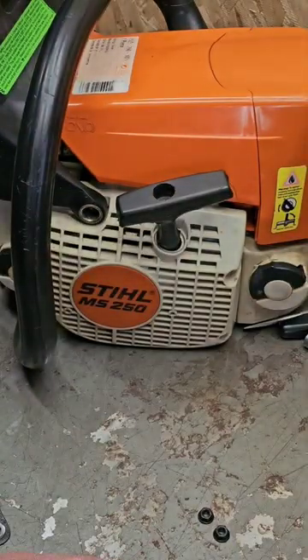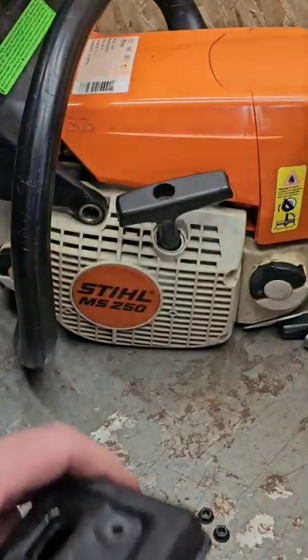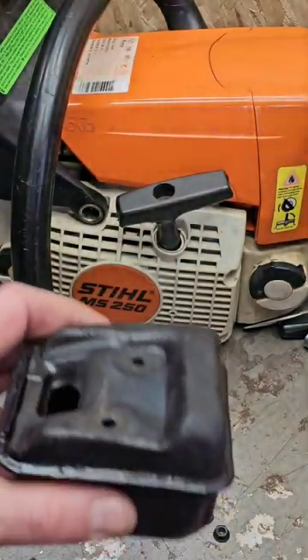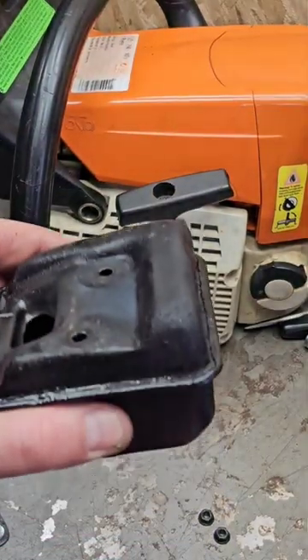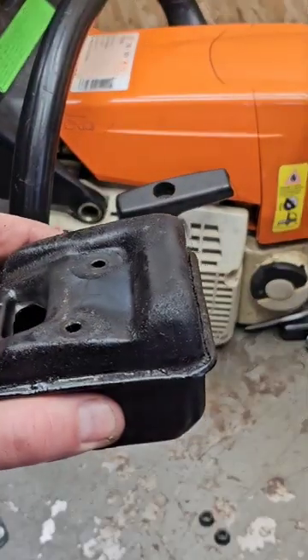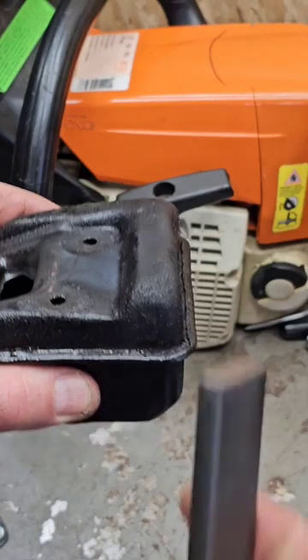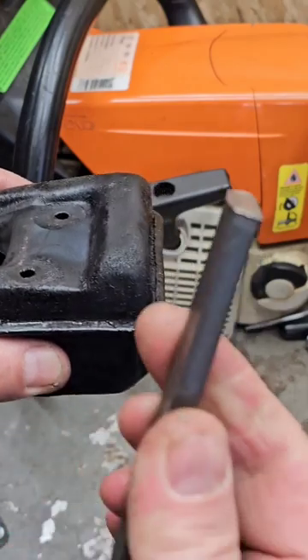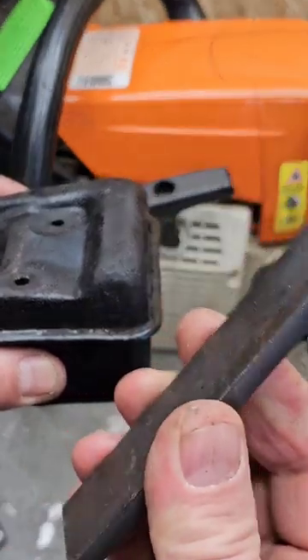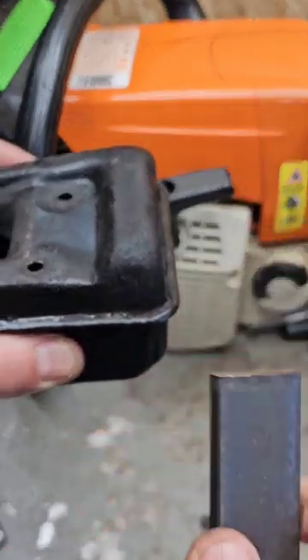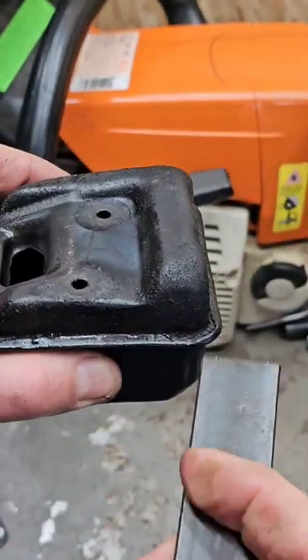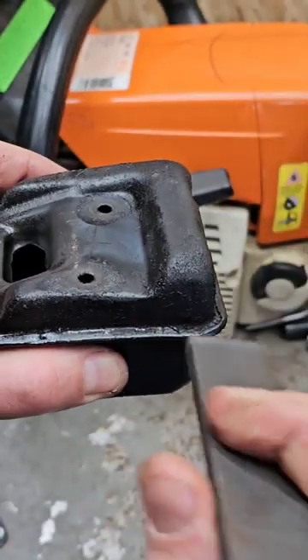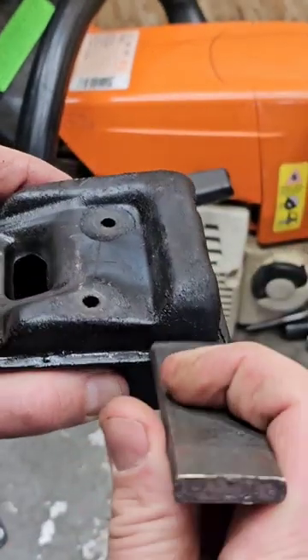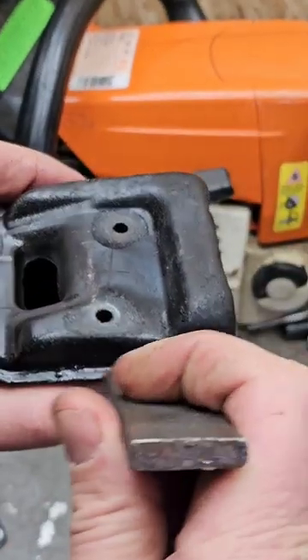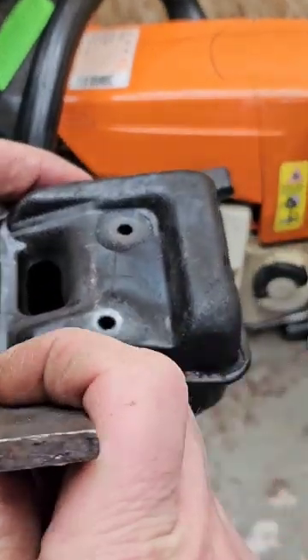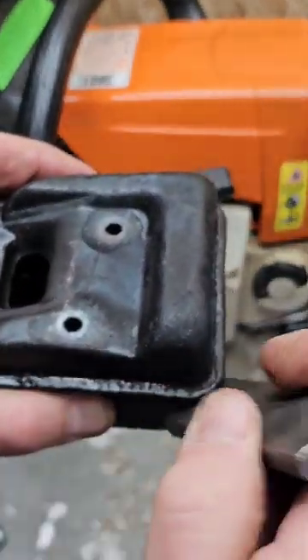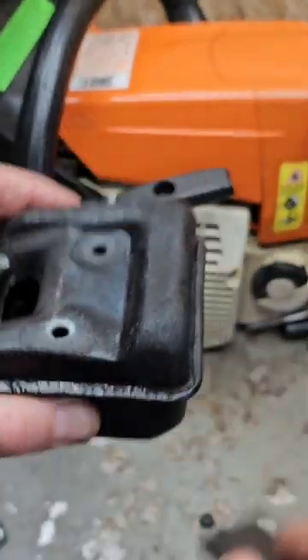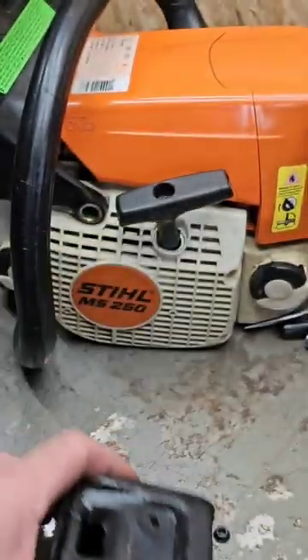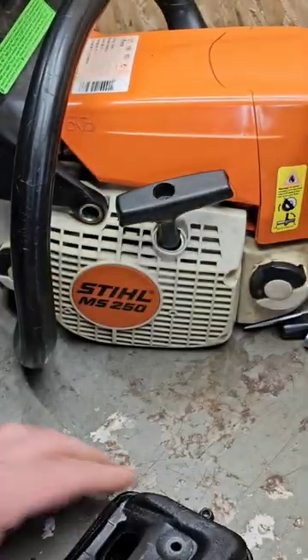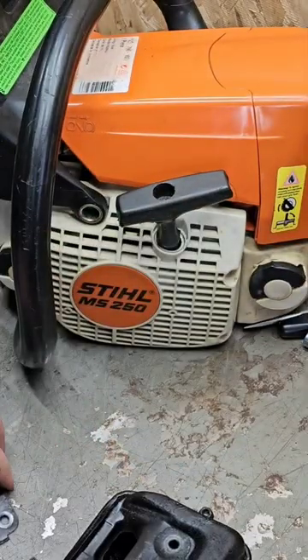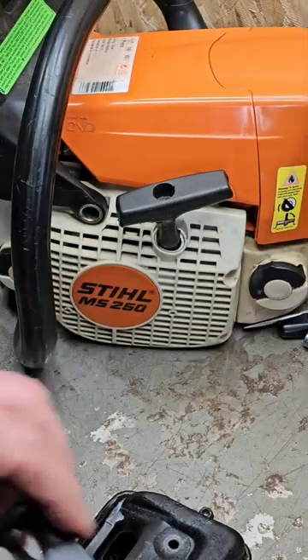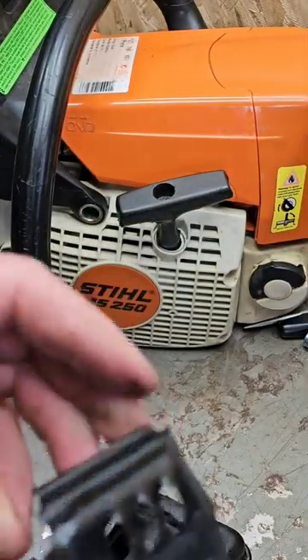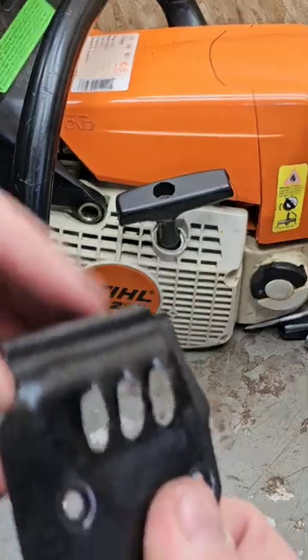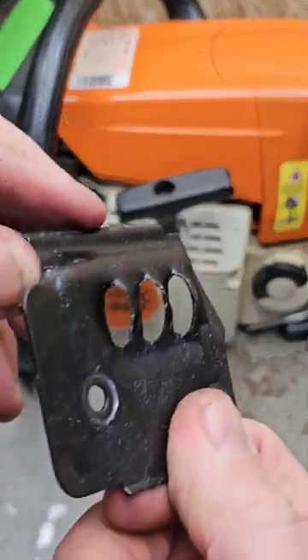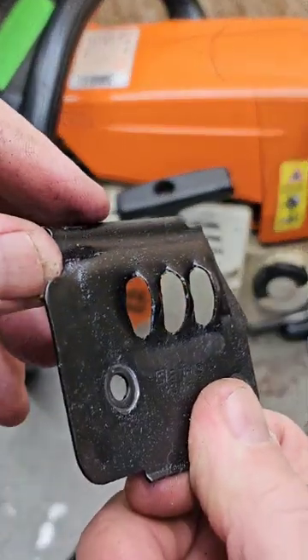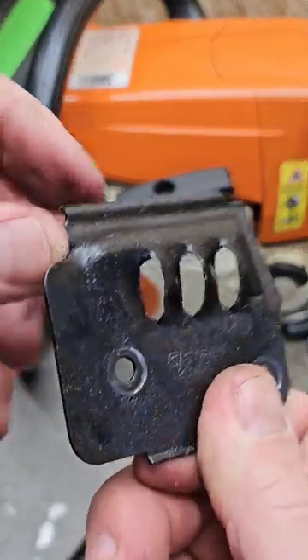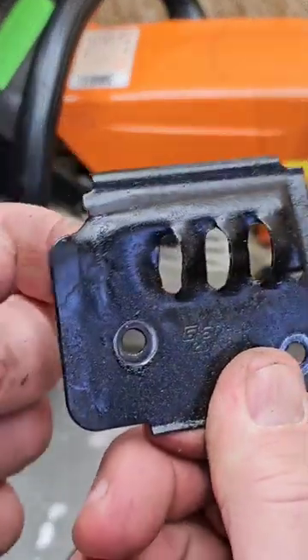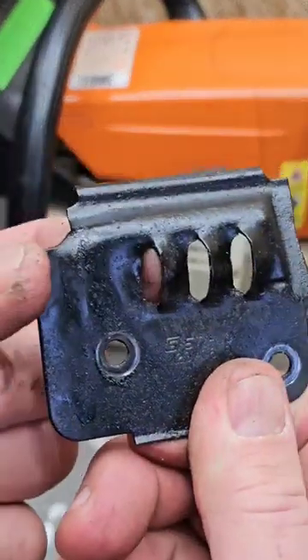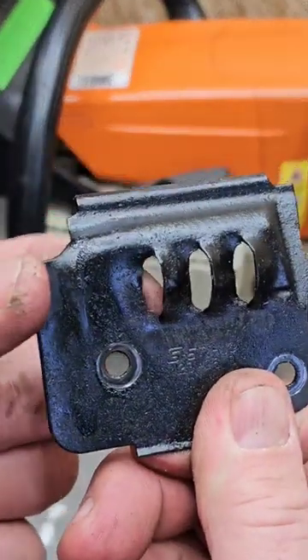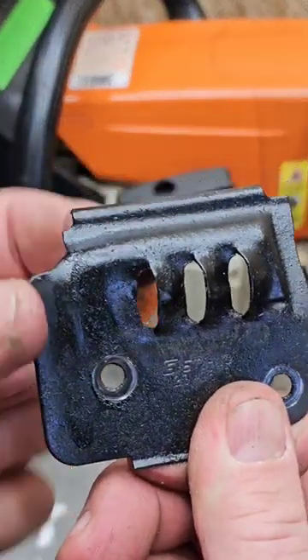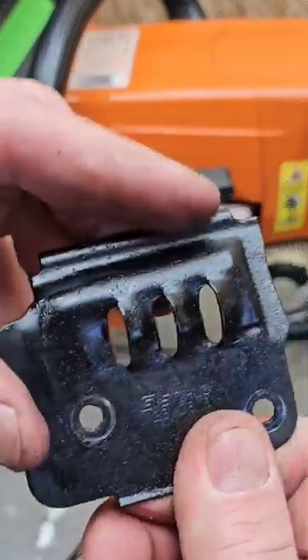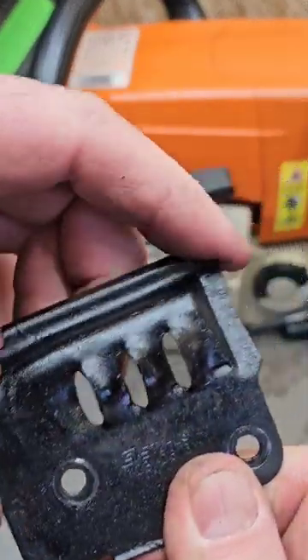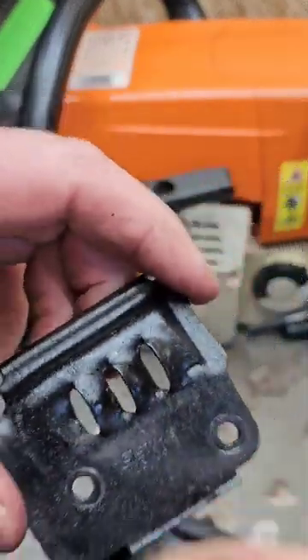I put this back in the vise, took a piece of flat stock and gently peened those corners back over. I opened up this front louver, hogged them out a little bit so we got a little bit of airflow.